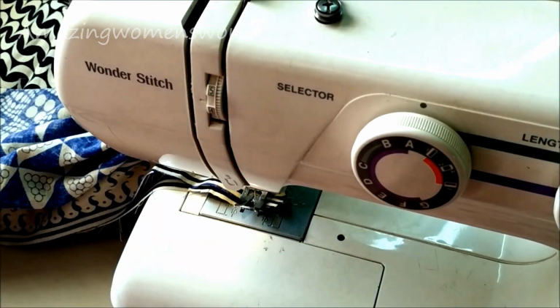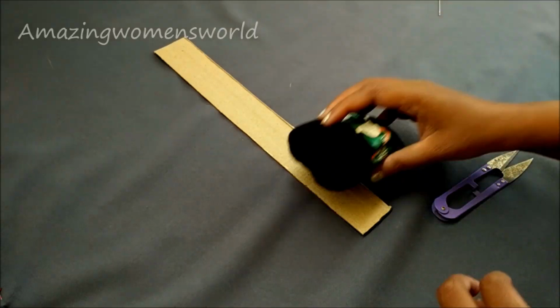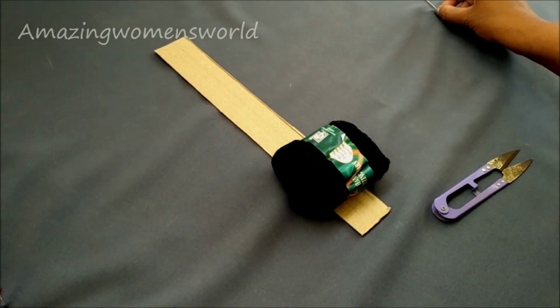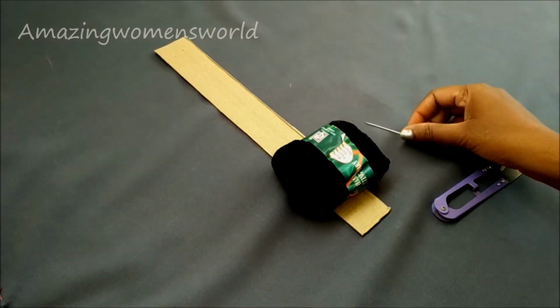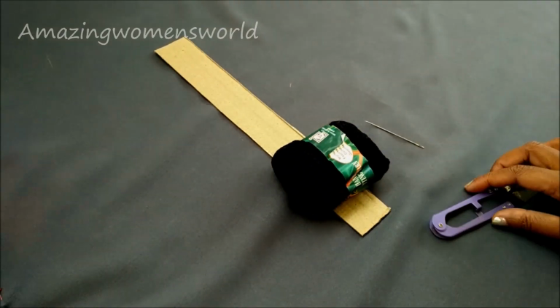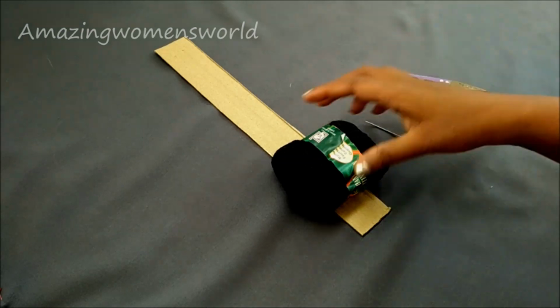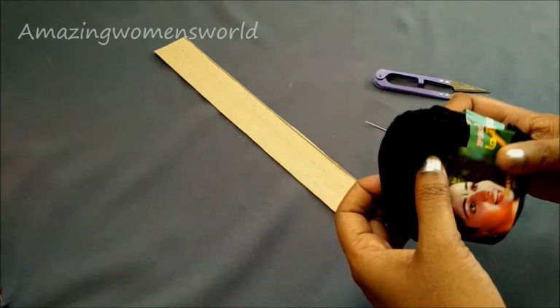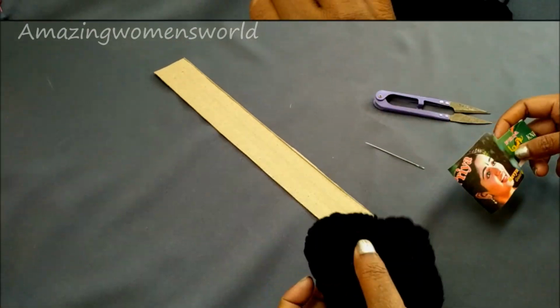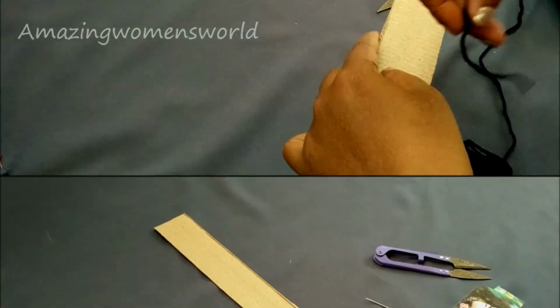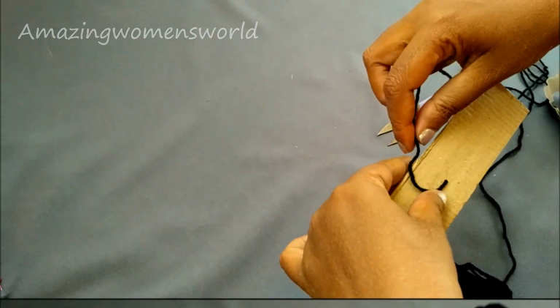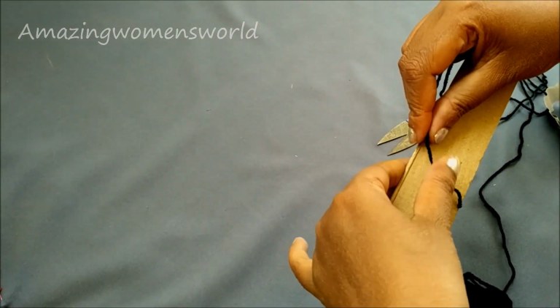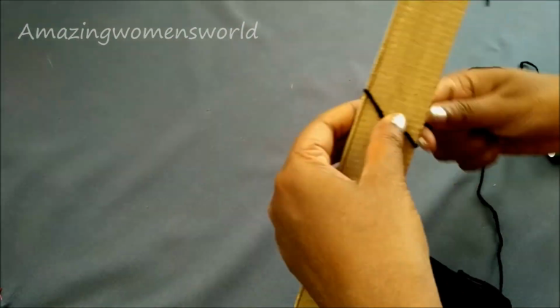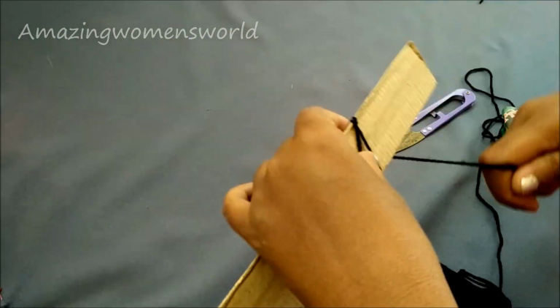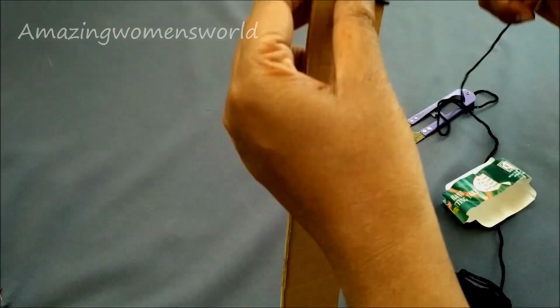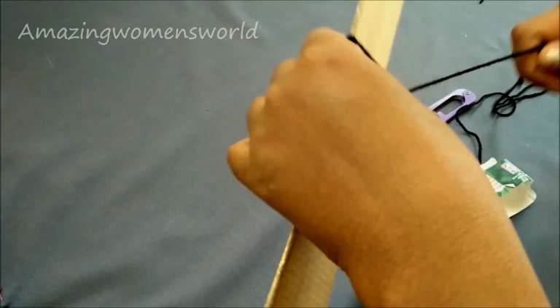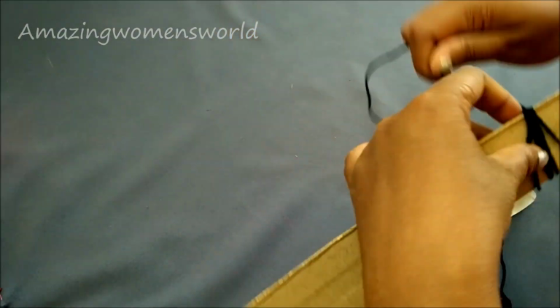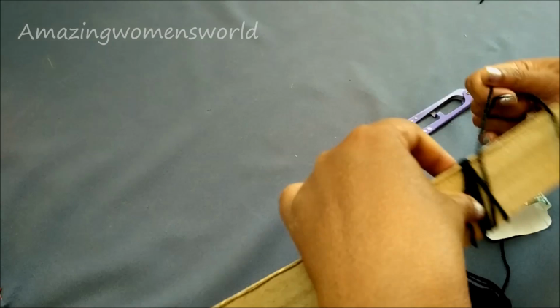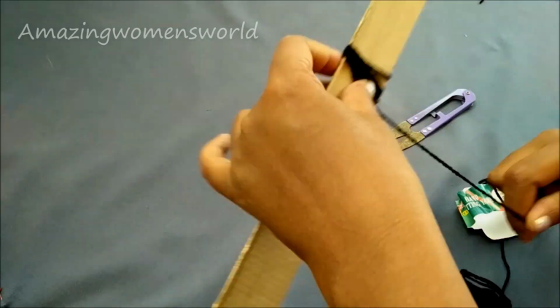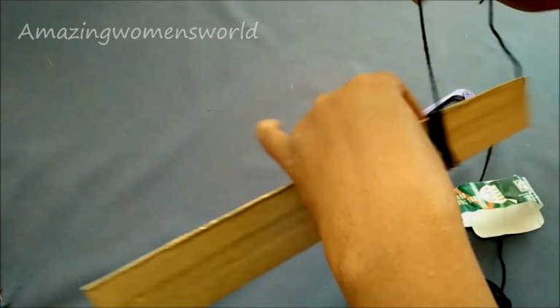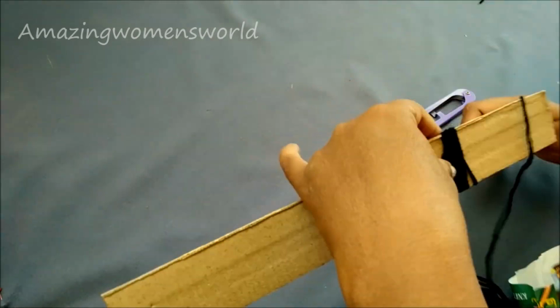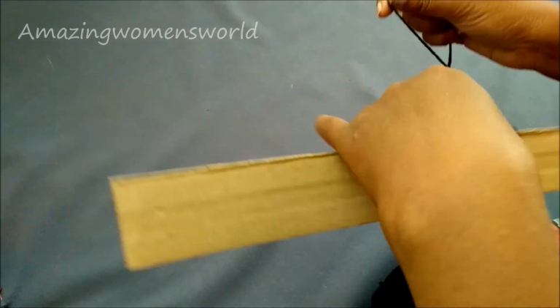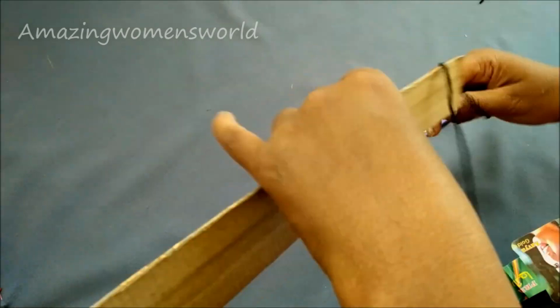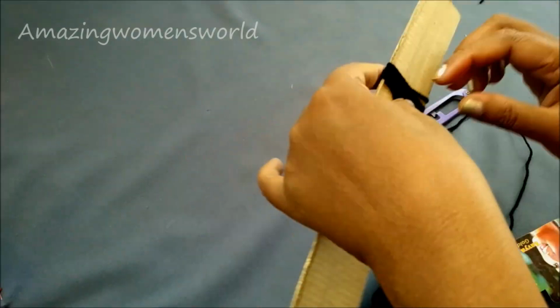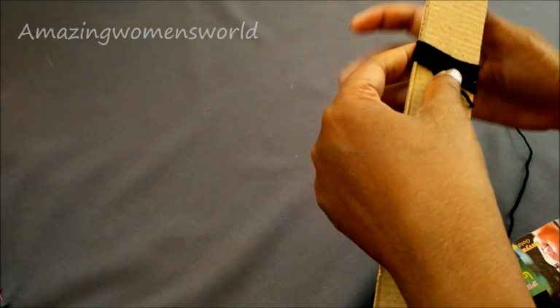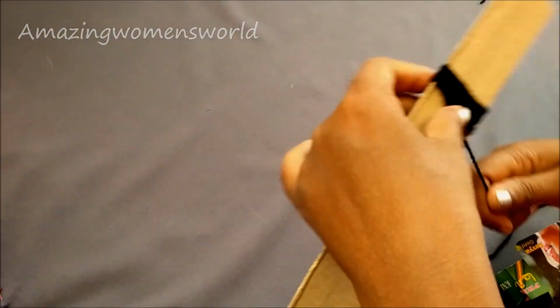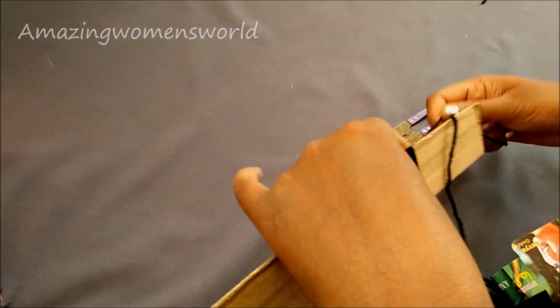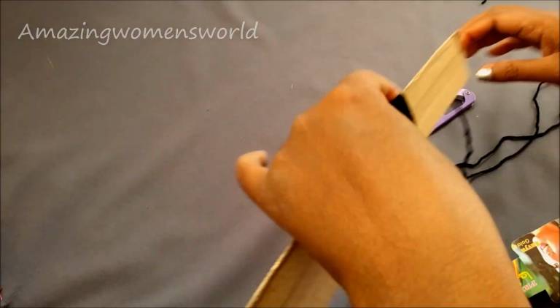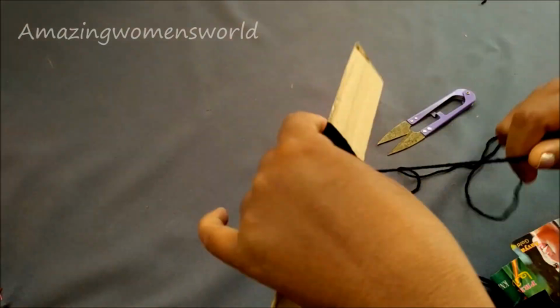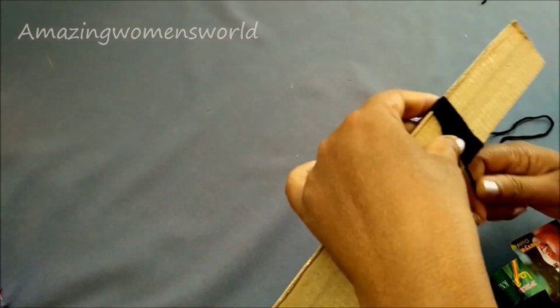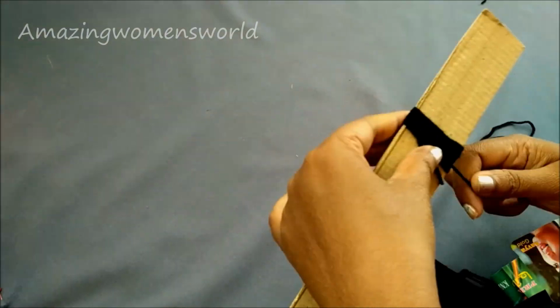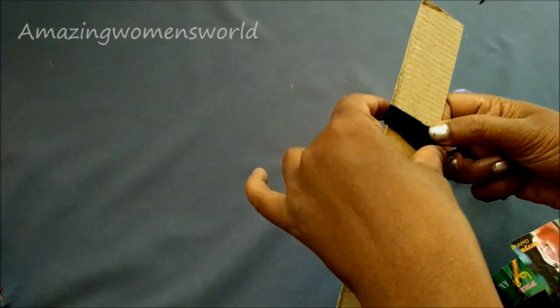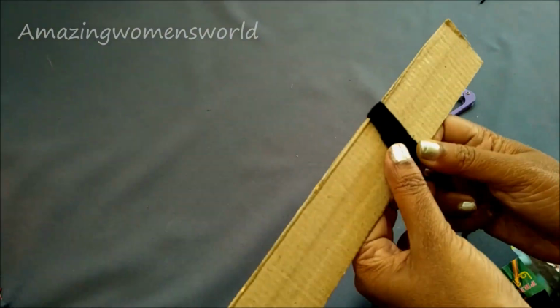I'll also decorate the top with tassels. For this I'll be using this yarn — using a strip of 100 inches, wrap it around 15 rounds and tie on one end.